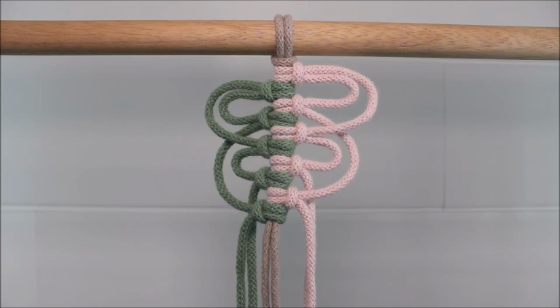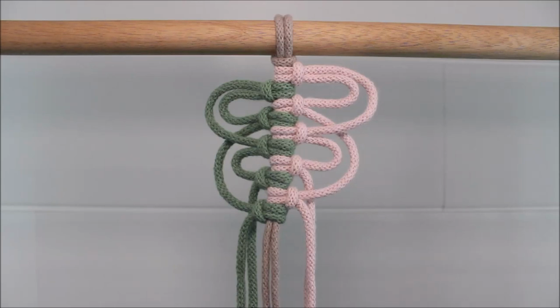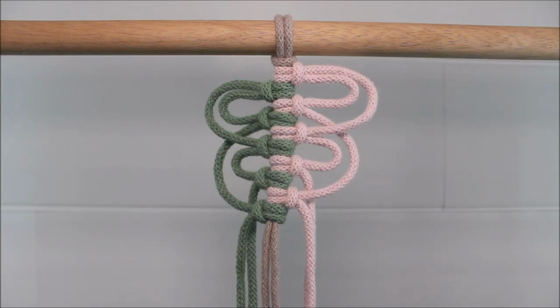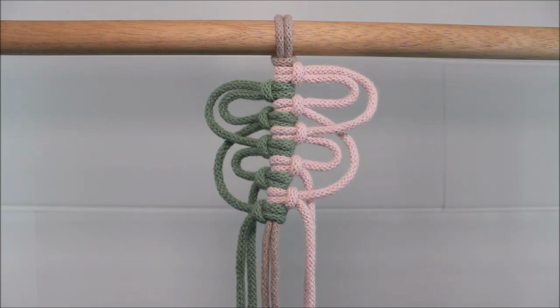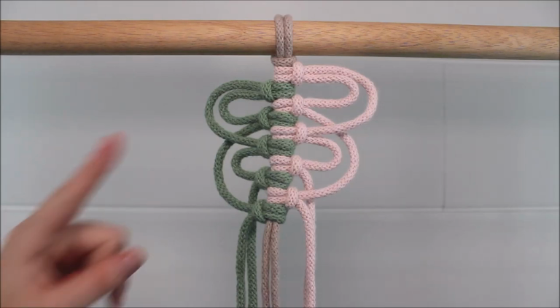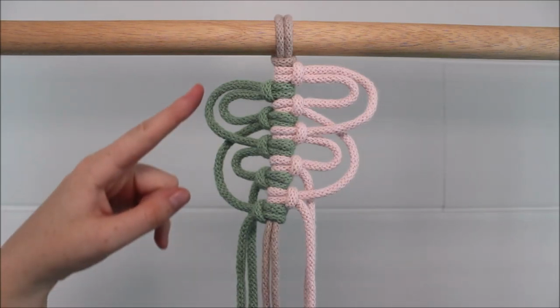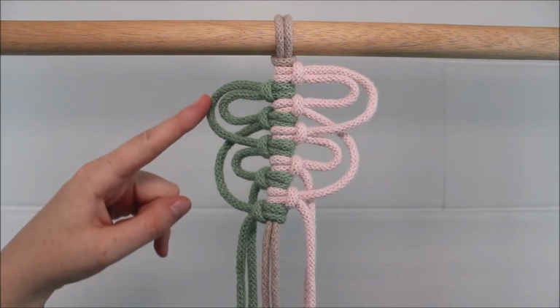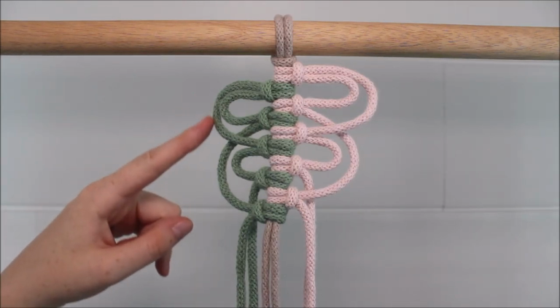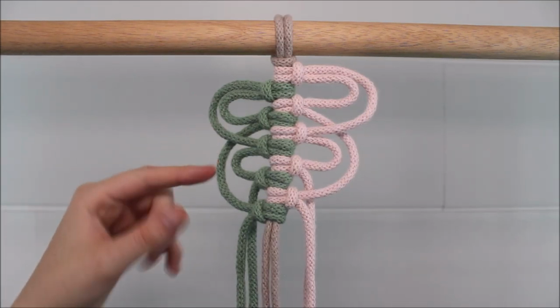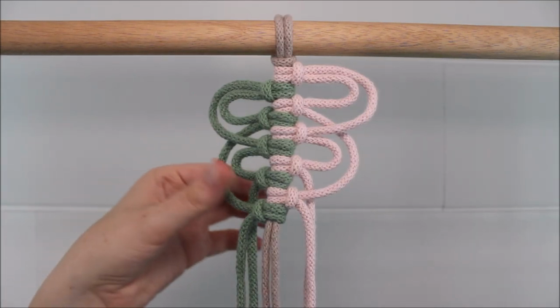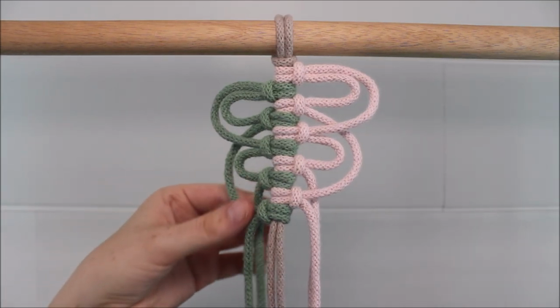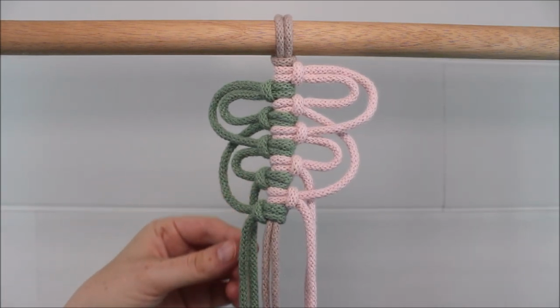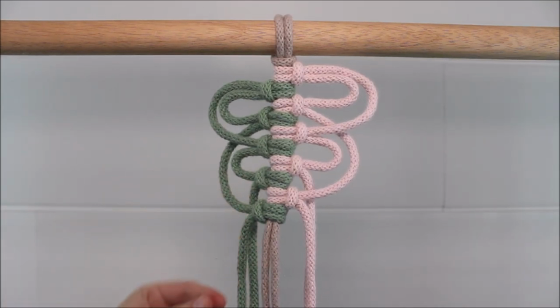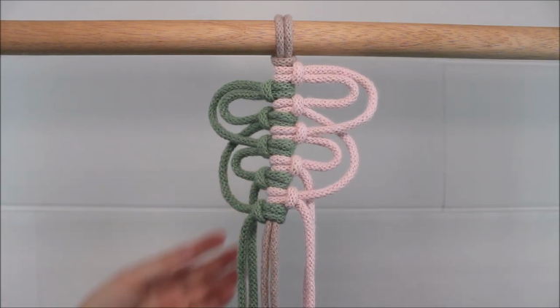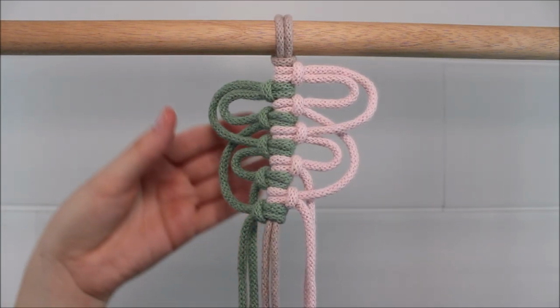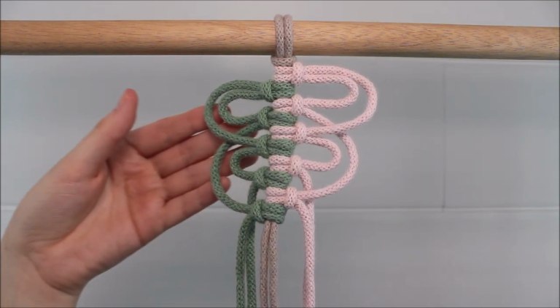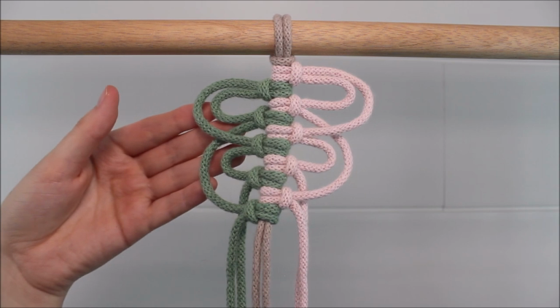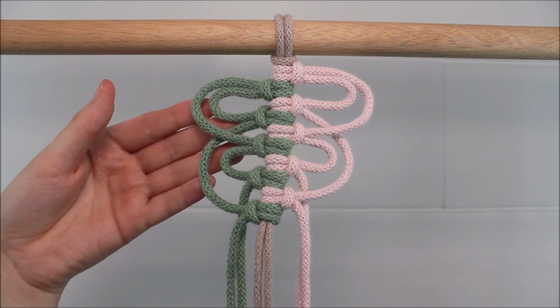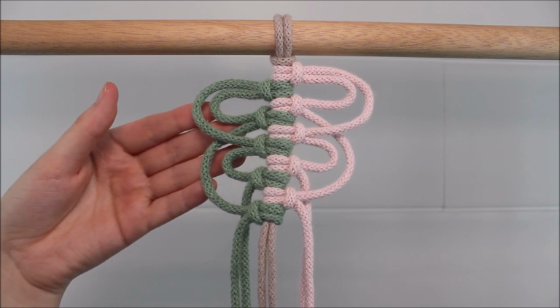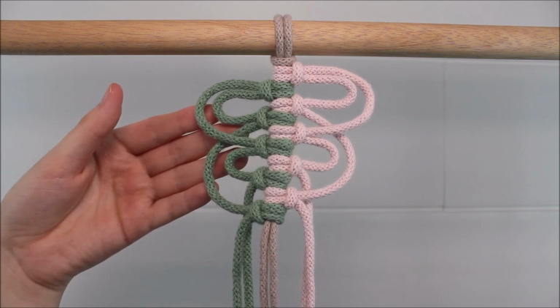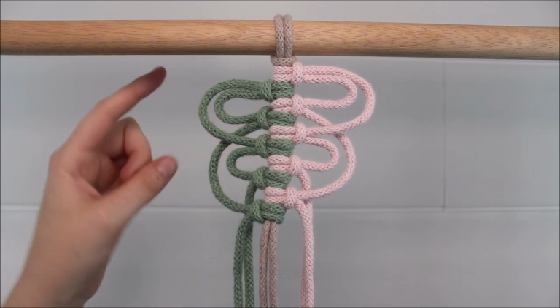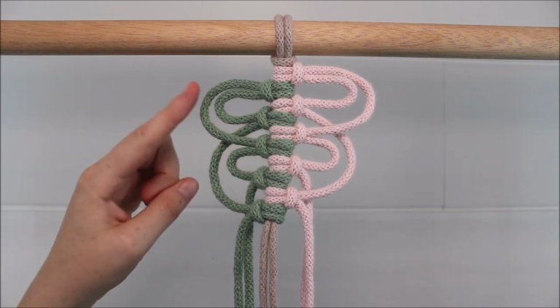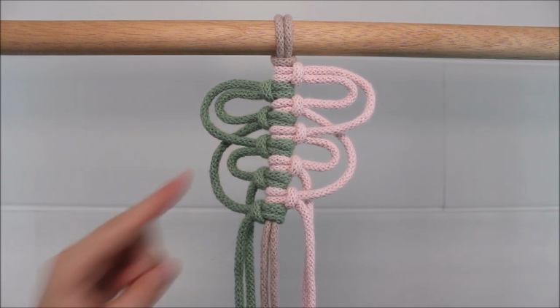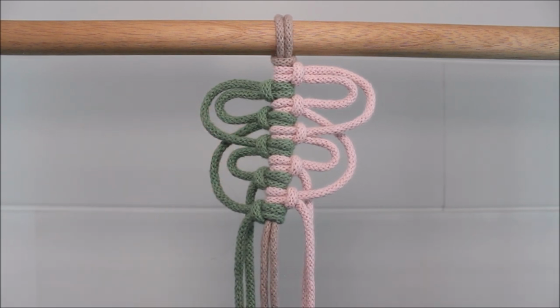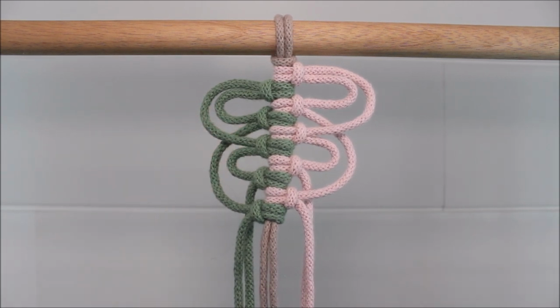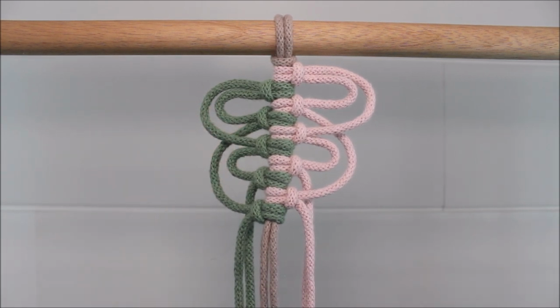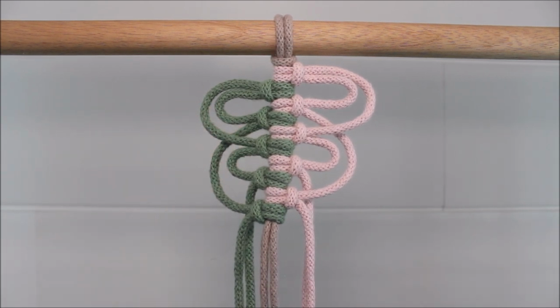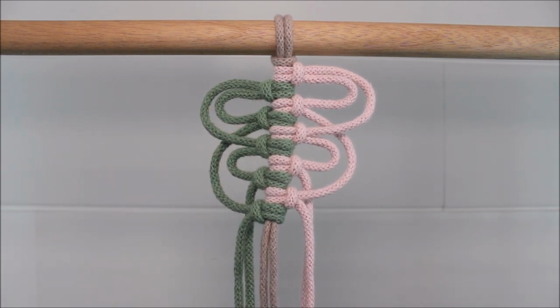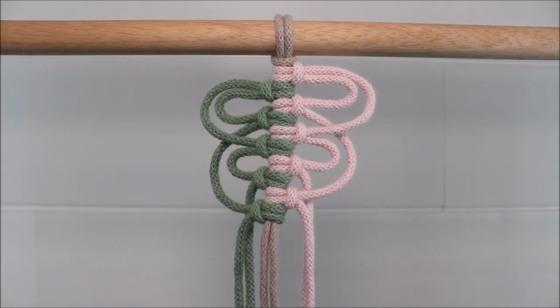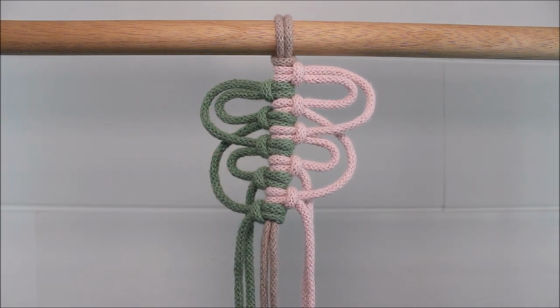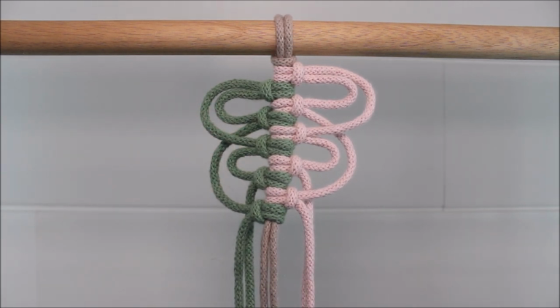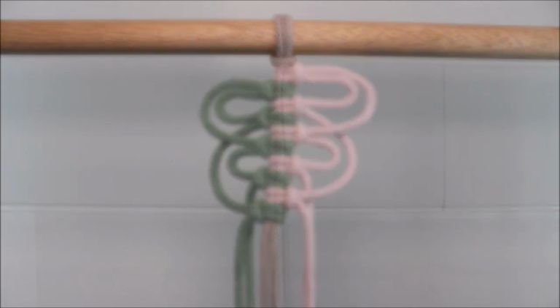Hi everyone! Today I will be showing you how you can make this really fun and easy macrame loop pattern using vertical lark's head knots. Let's get started!